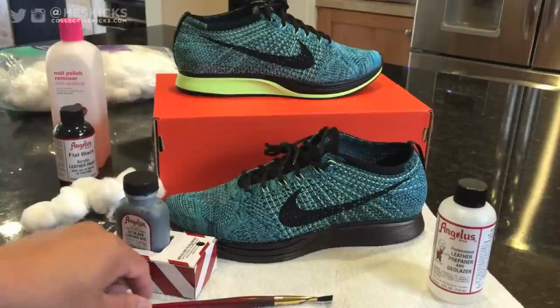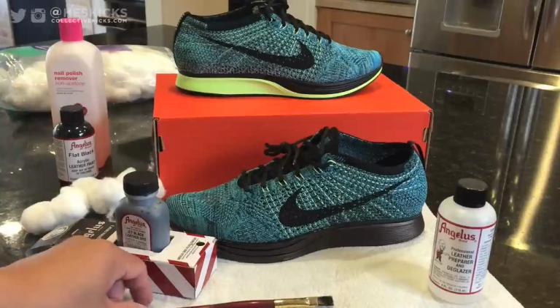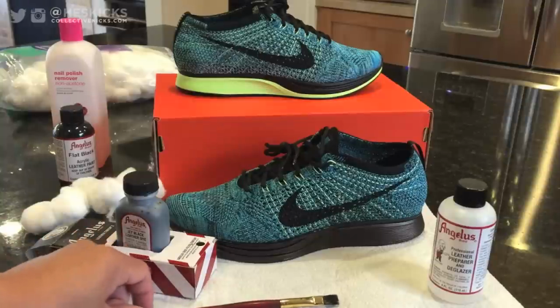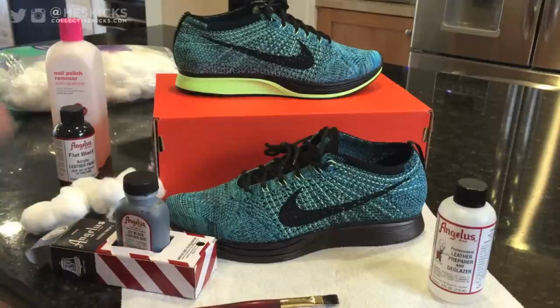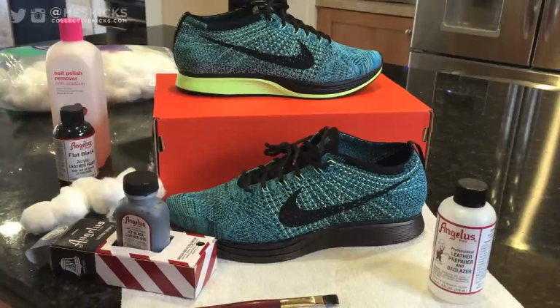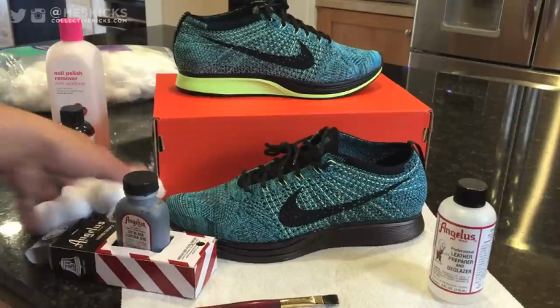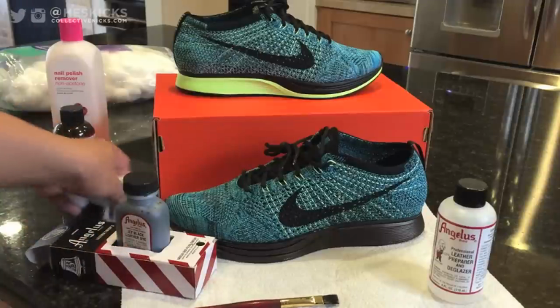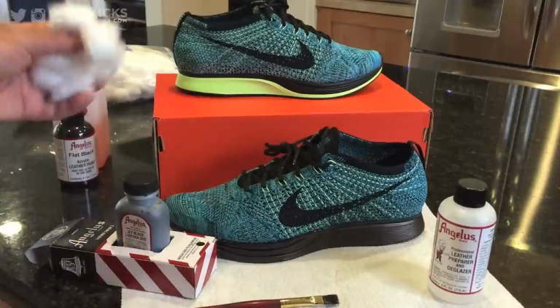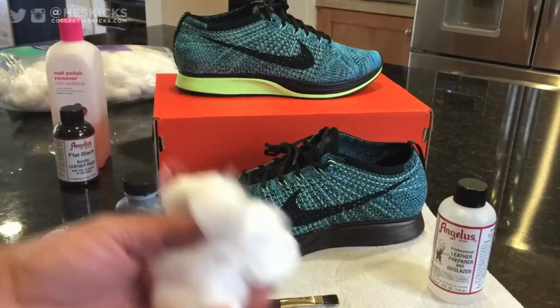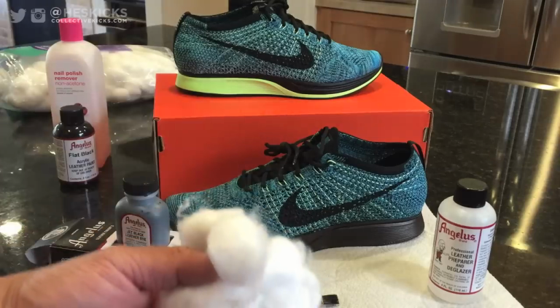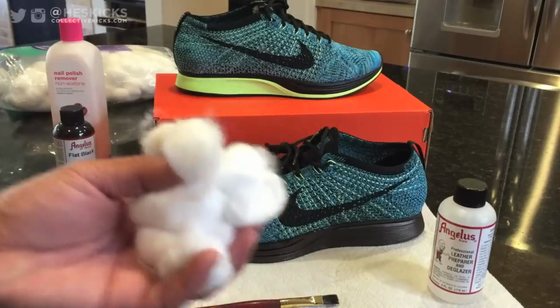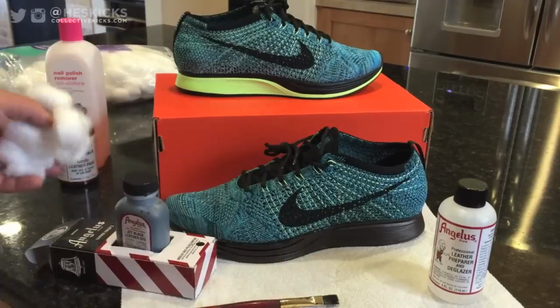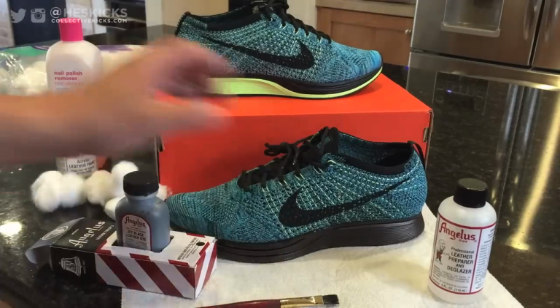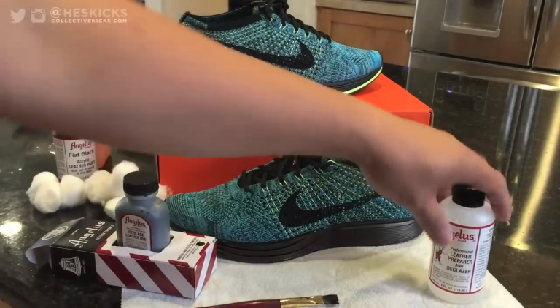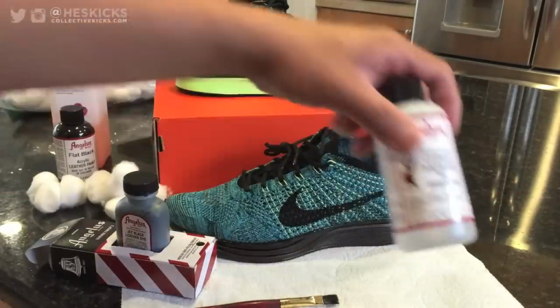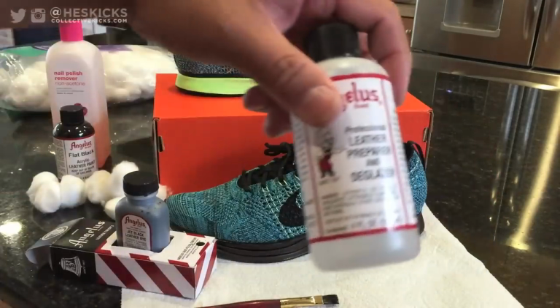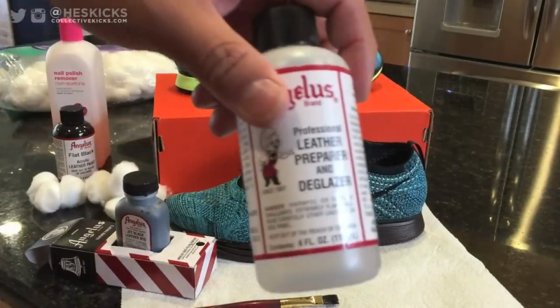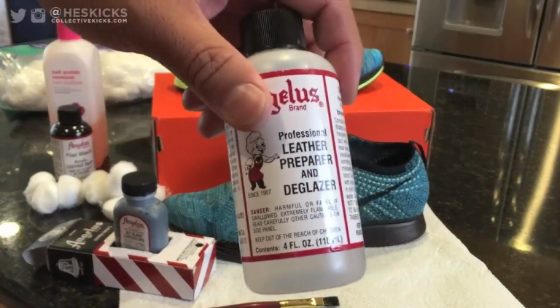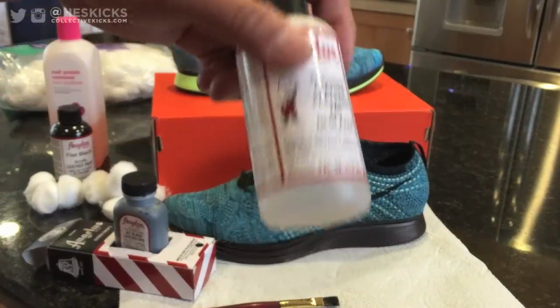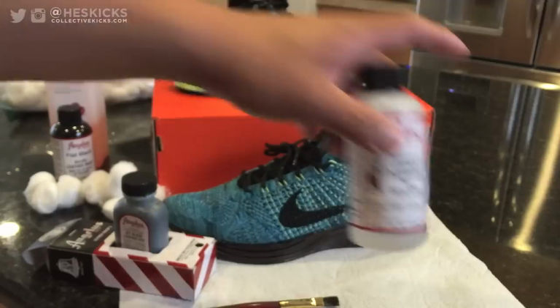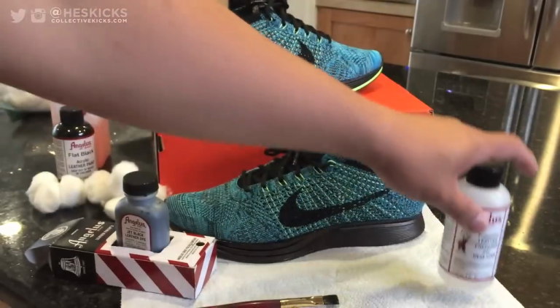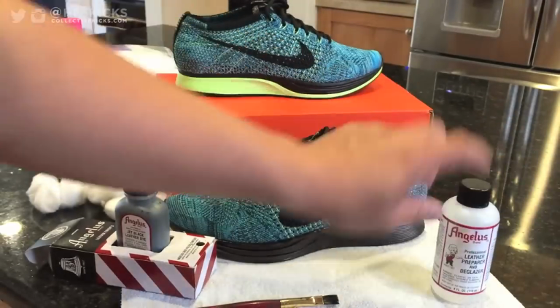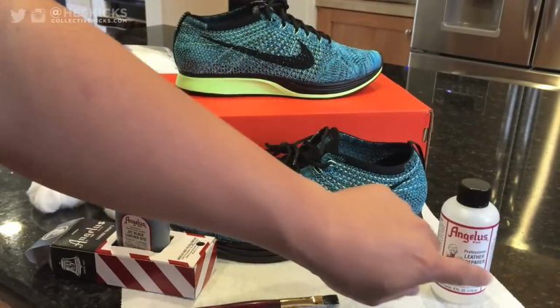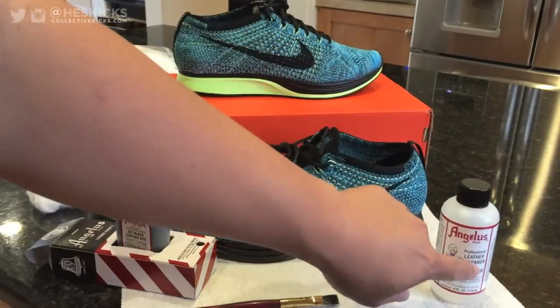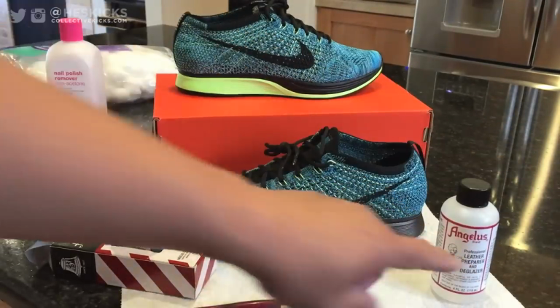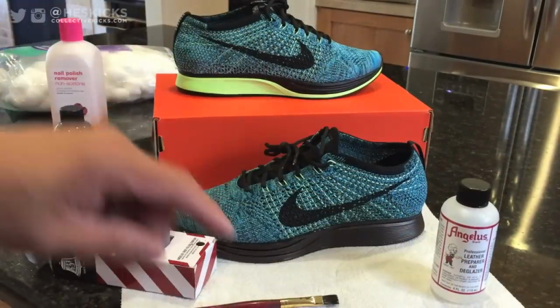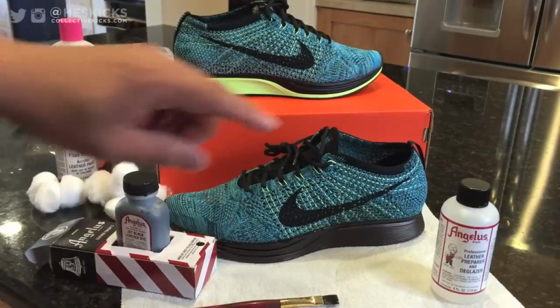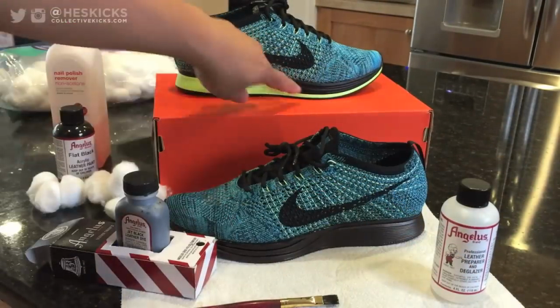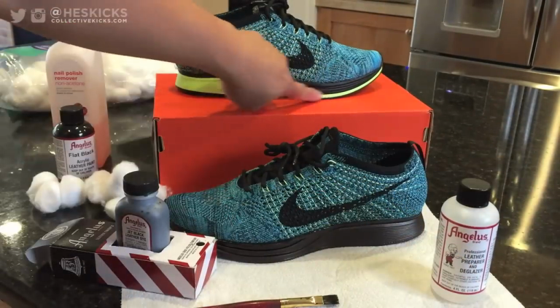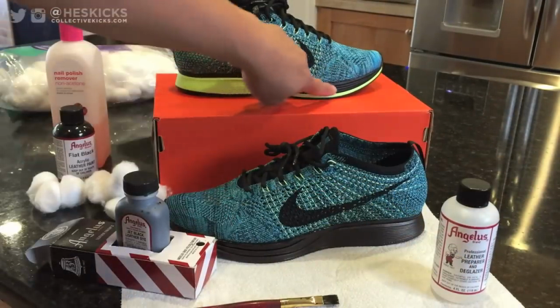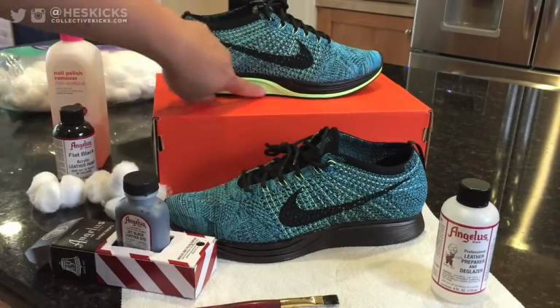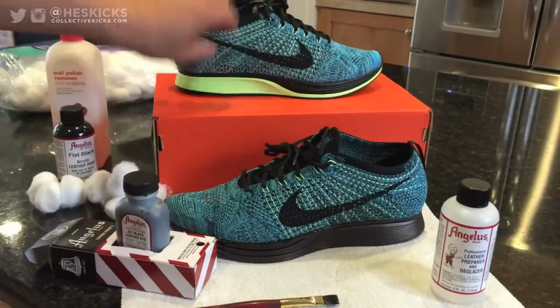You also need some leather preparer and deglazer, some cotton balls, and some nail polish remover if you need that. But the leather preparer and deglazer is the first important thing.